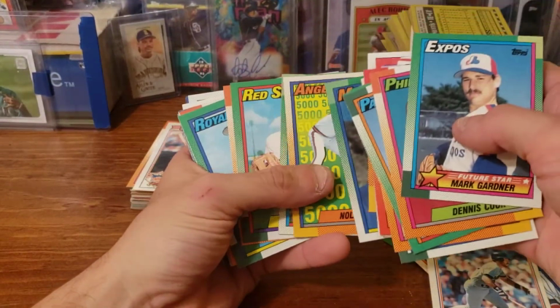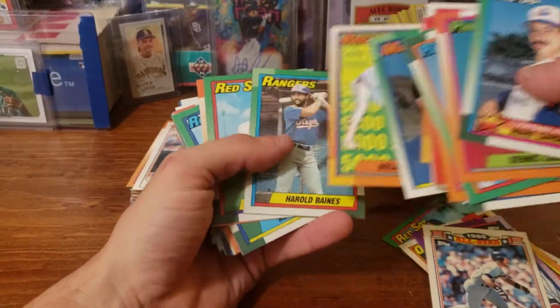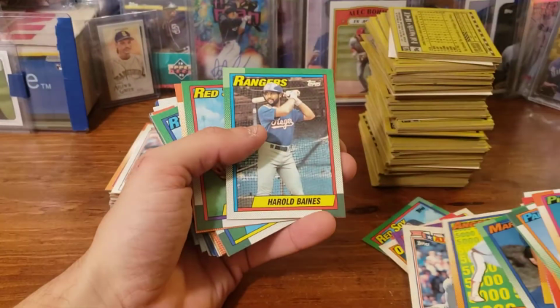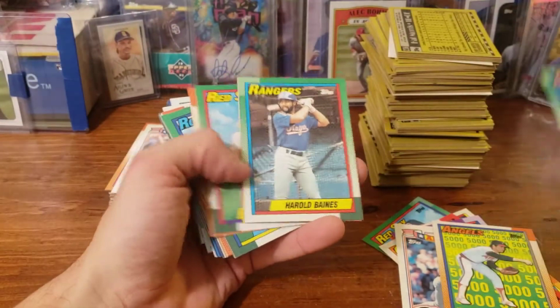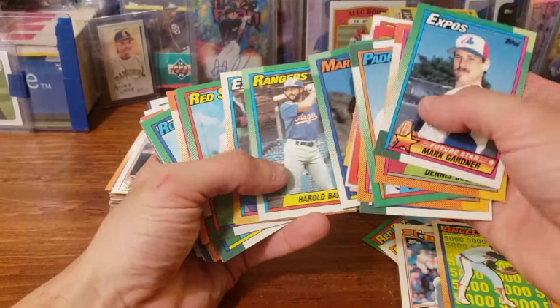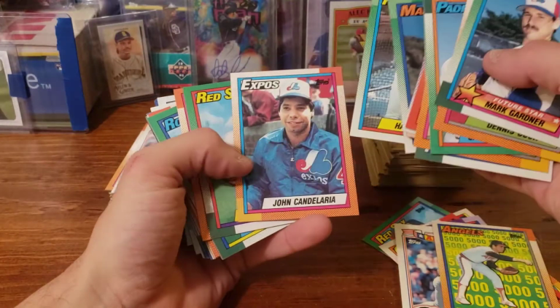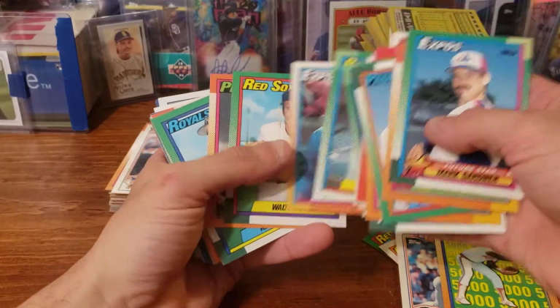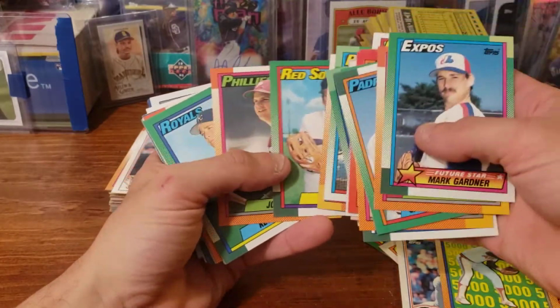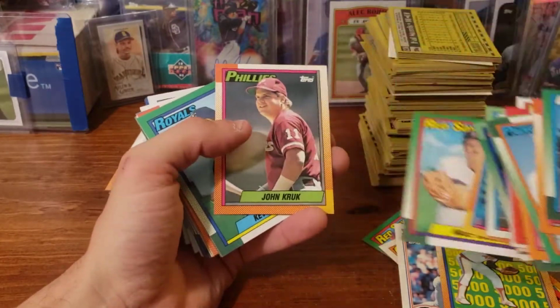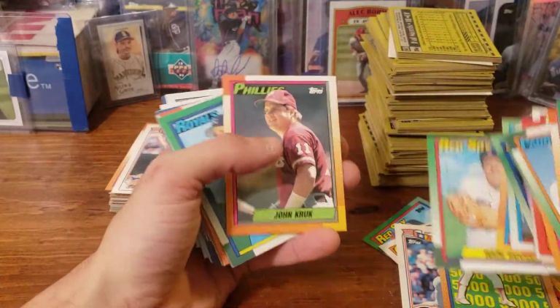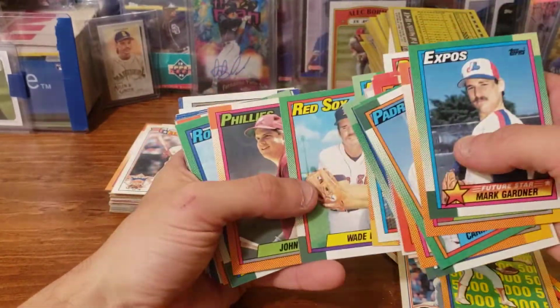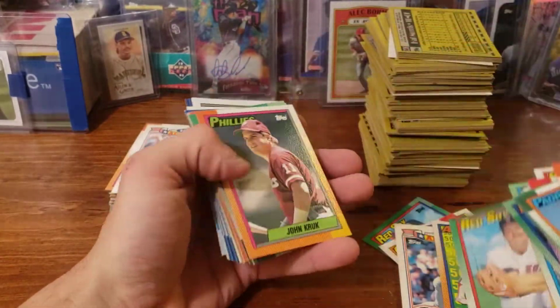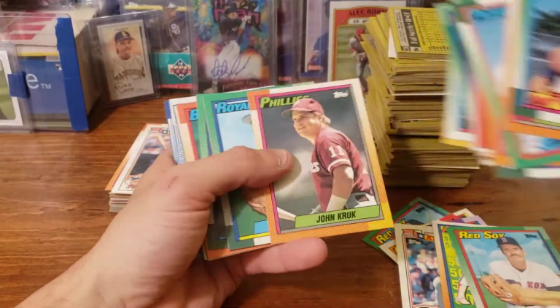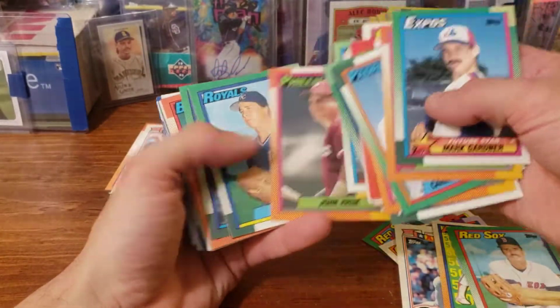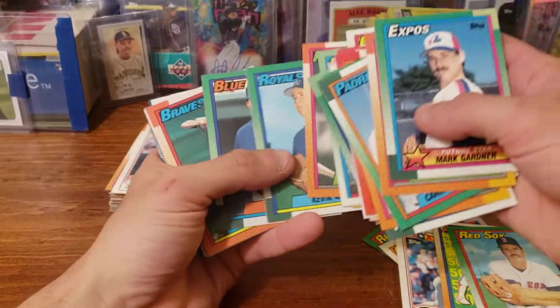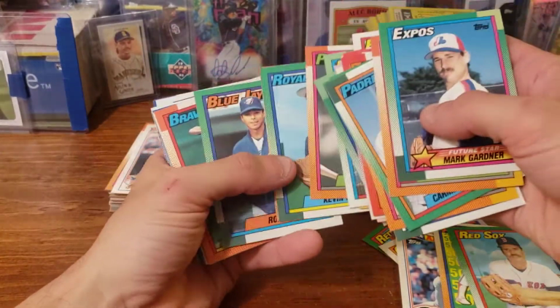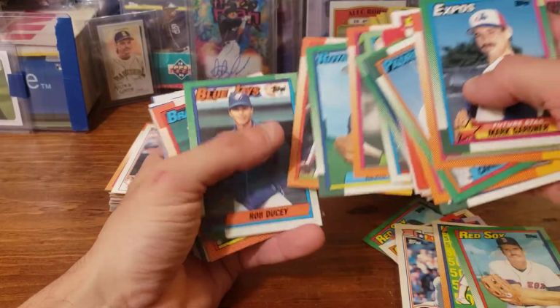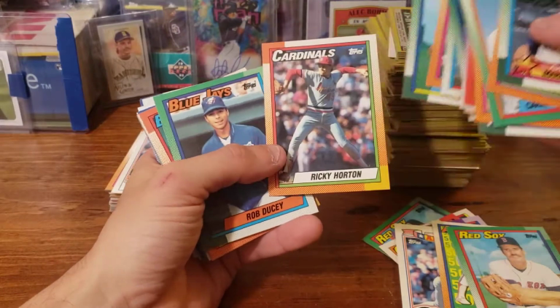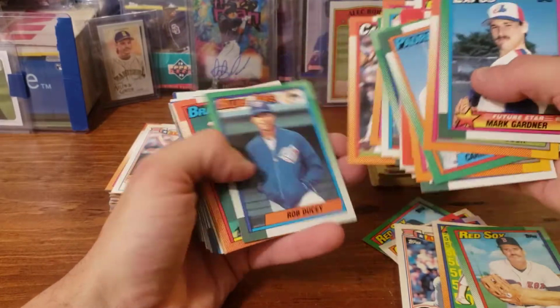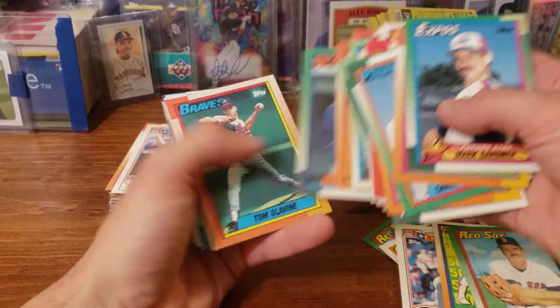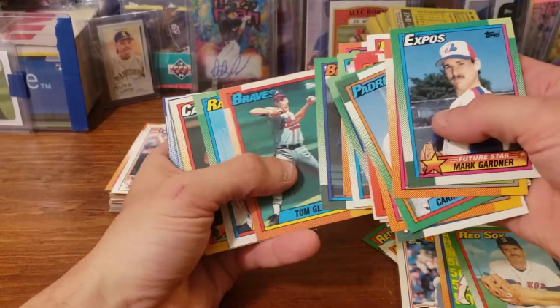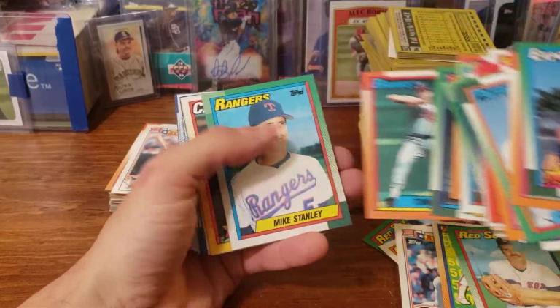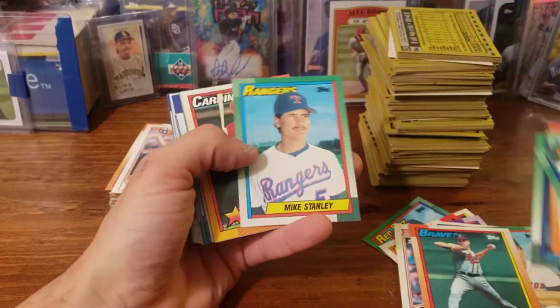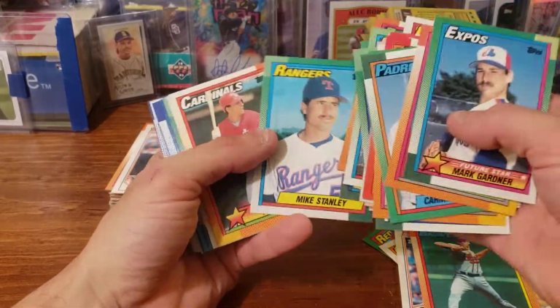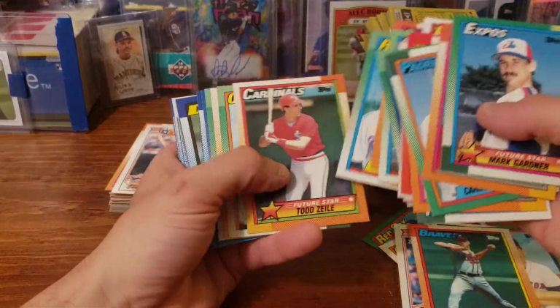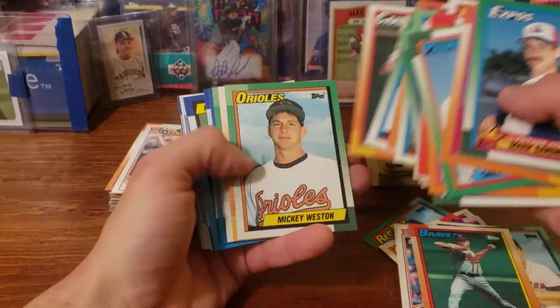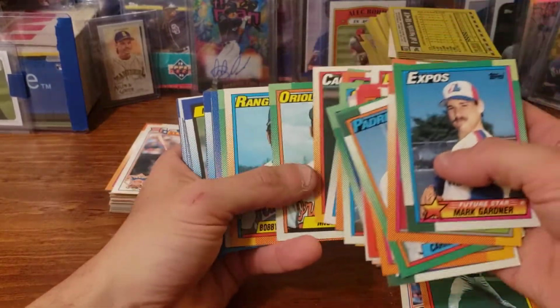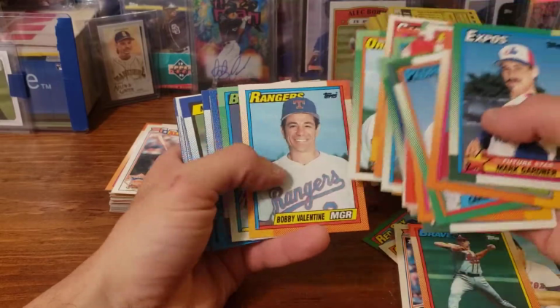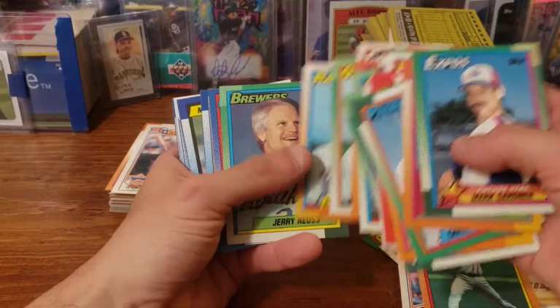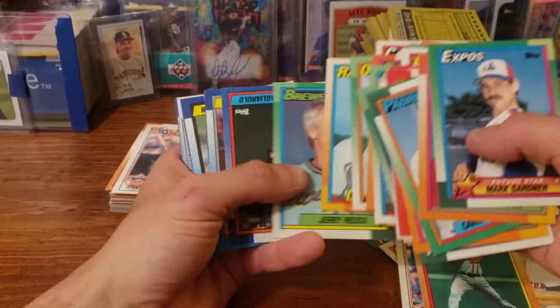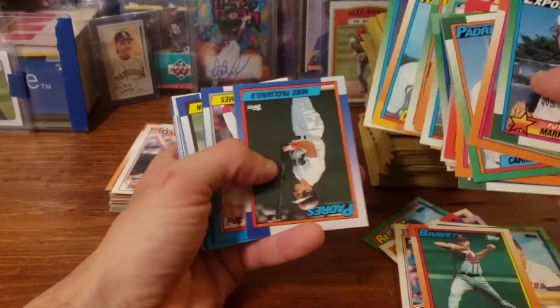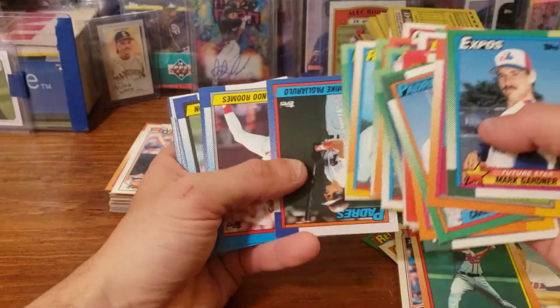Nolan Ryan. Really just hoping to see another Wade Boggs. Seems like I got double of everything in here so far, but I'm not sure if that's going to count for the Frank Thomas. I'm really hoping to see that Ken Griffey Jr. — which I haven't seen yet — so that's pretty disappointing so far.